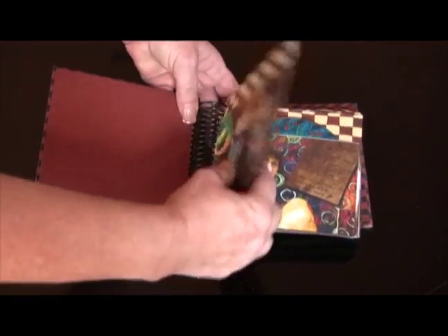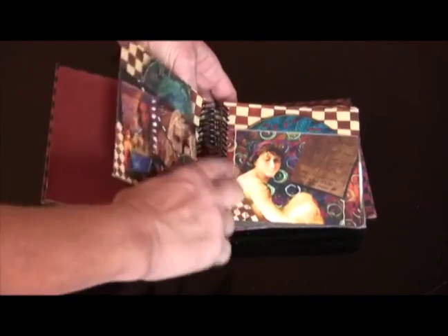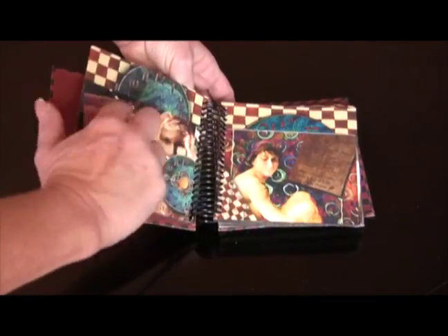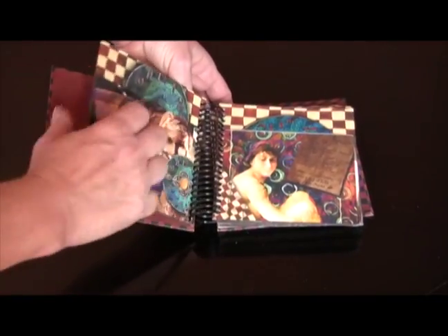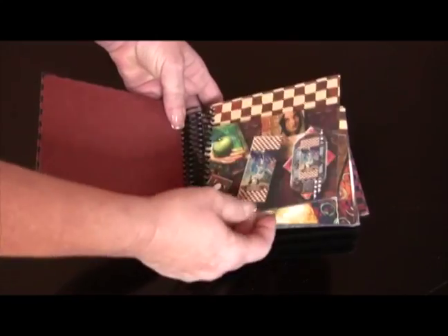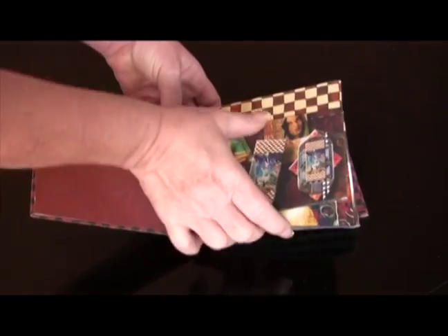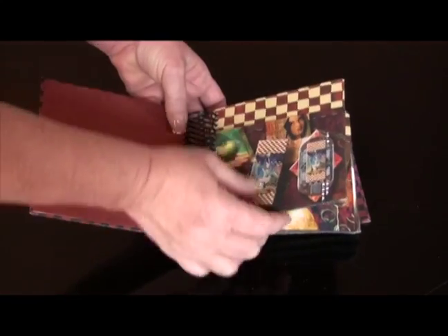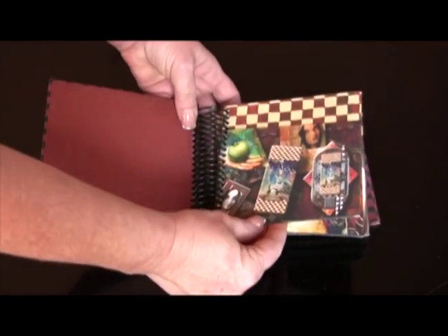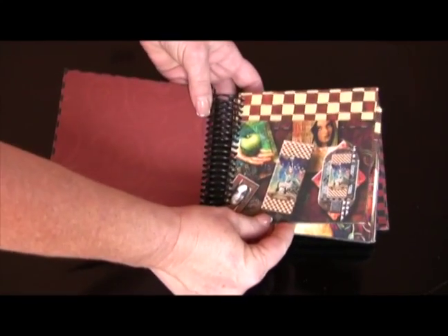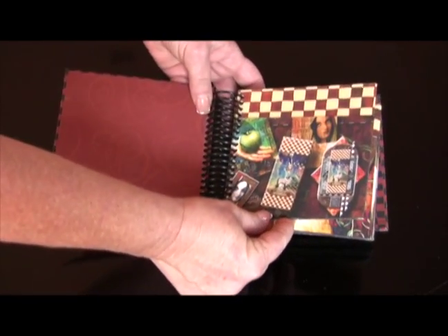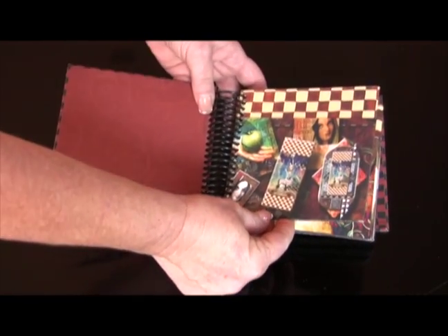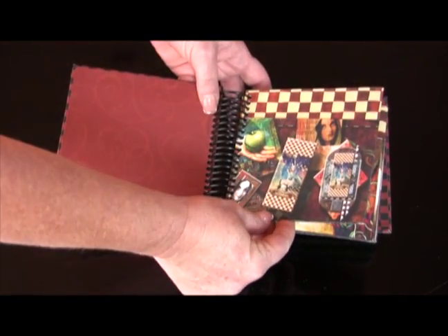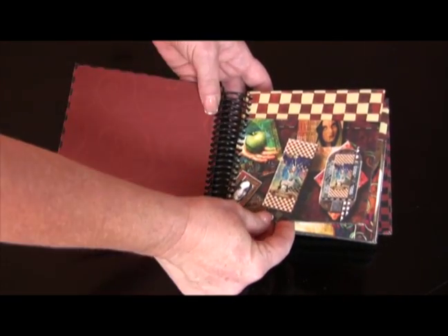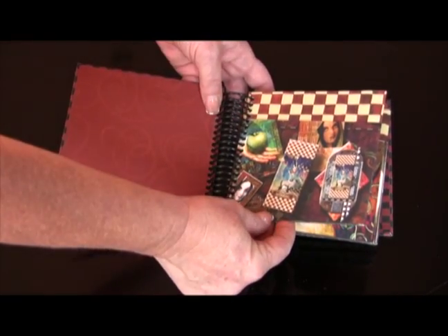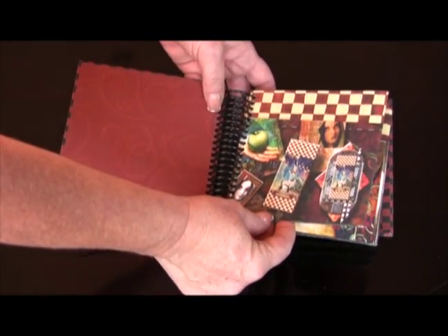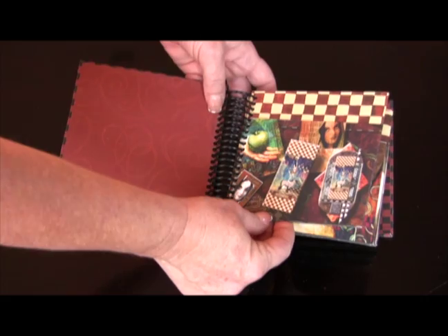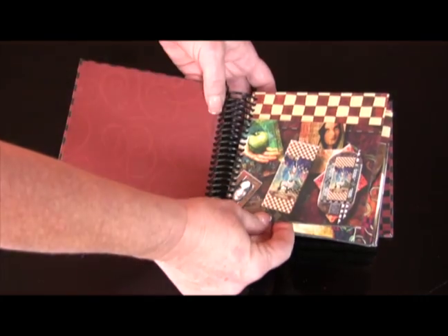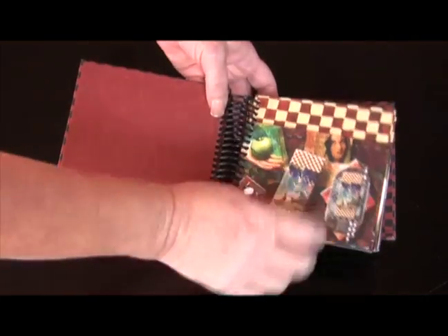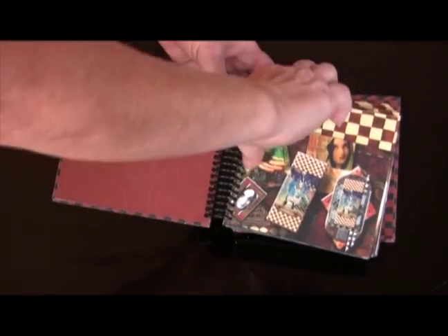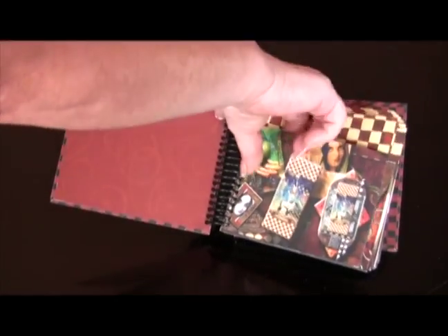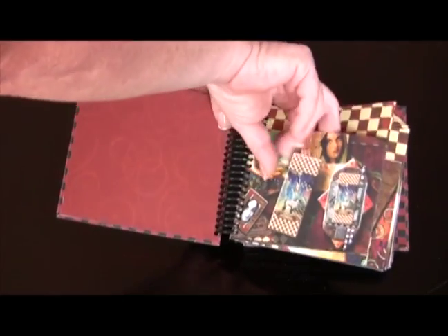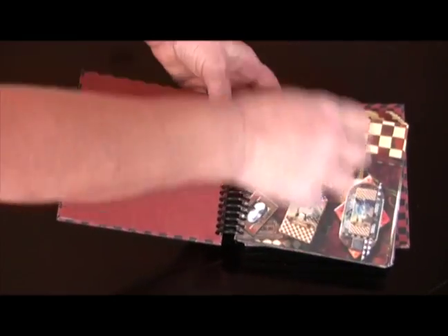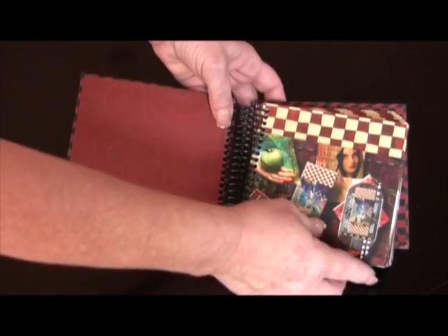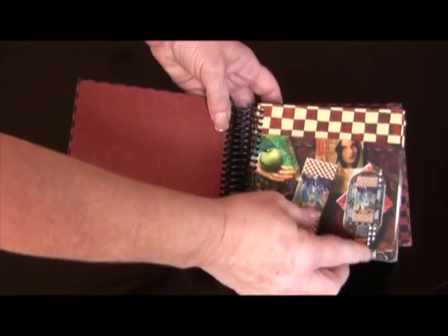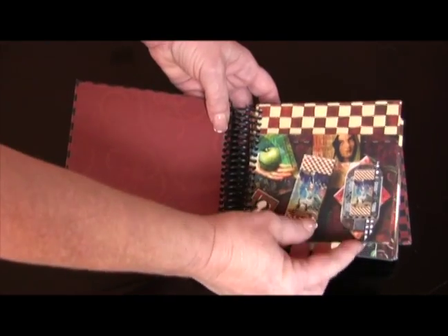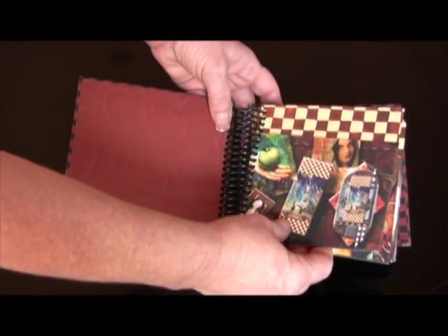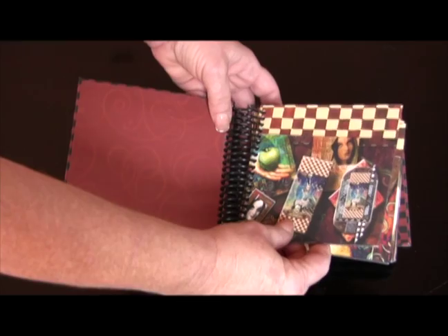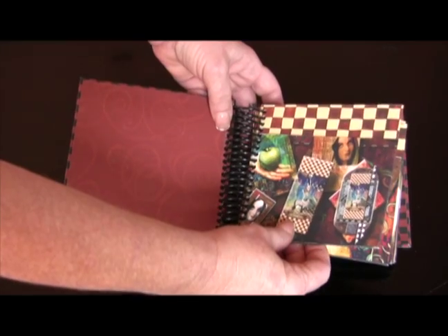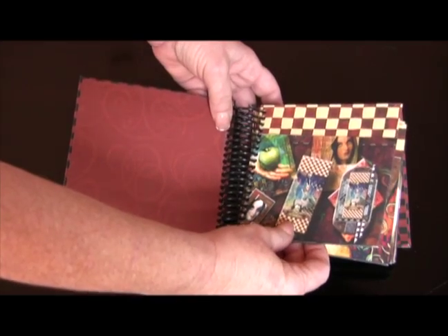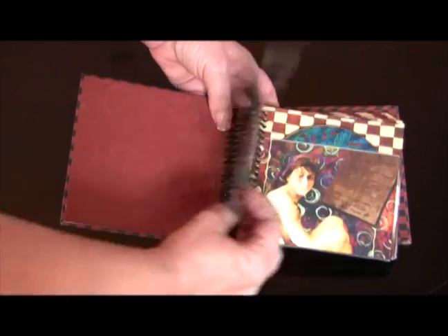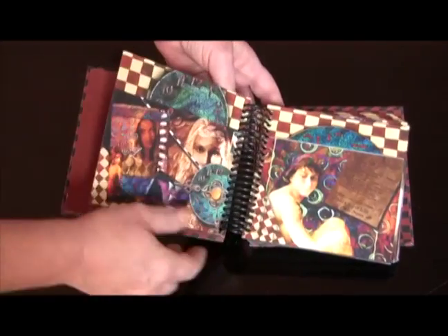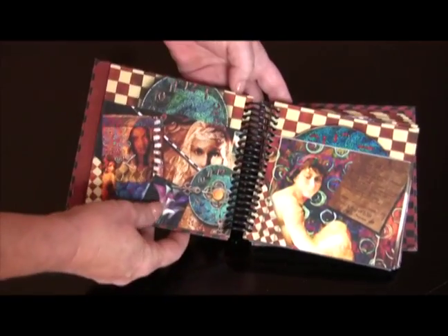It's folded over in half this way, and then folded over that way. I have a little template I could give you to show you where things go. Each of these has a pocket — it's basically CD size. You could put a DVD, a CD, whatever inside.